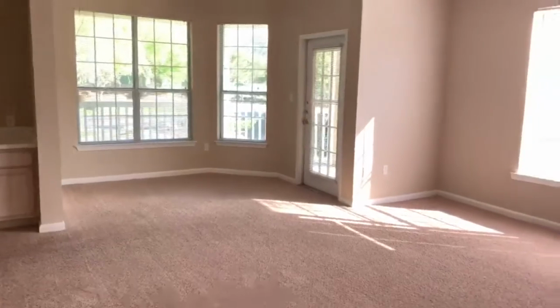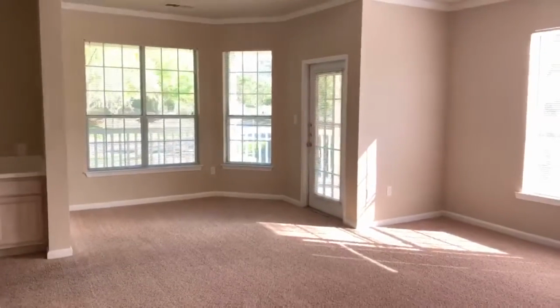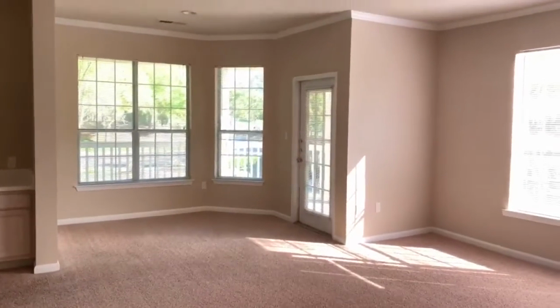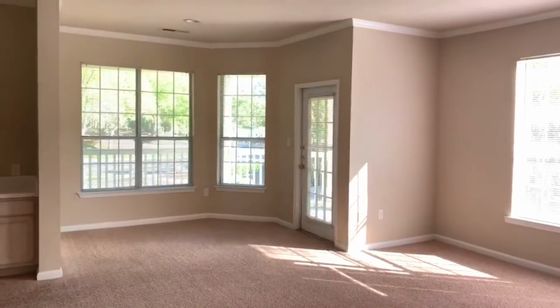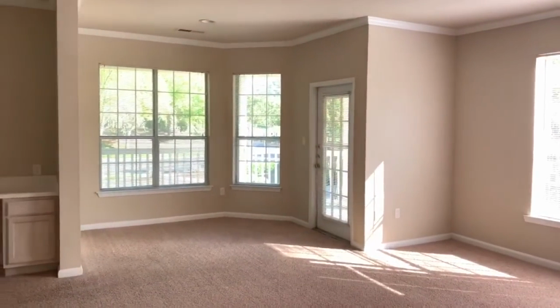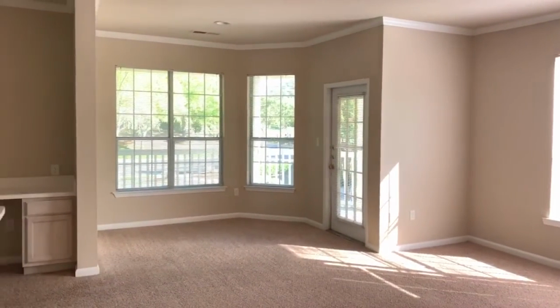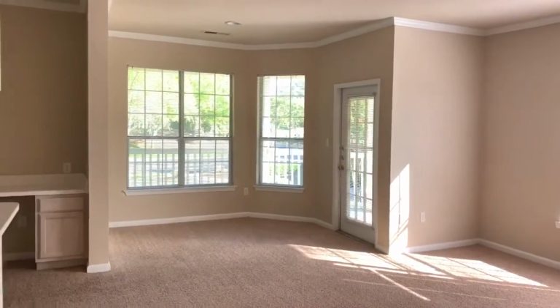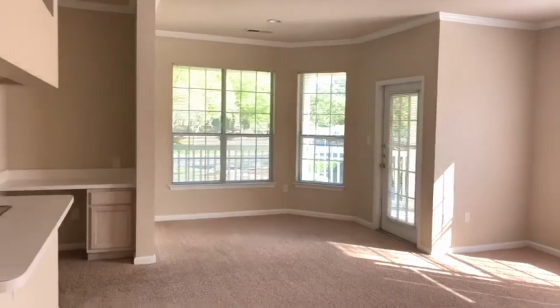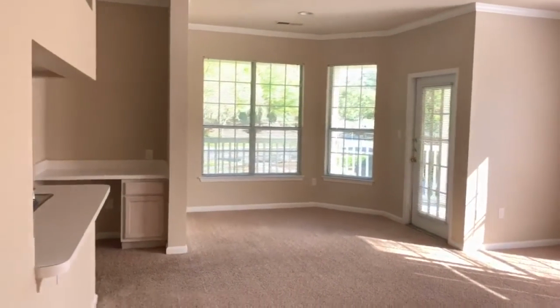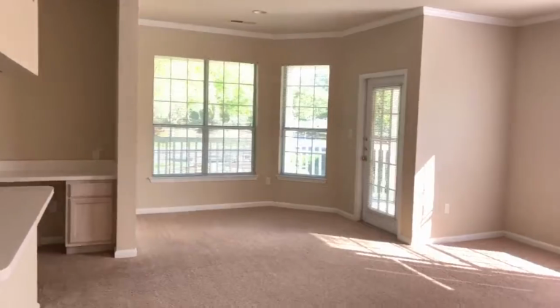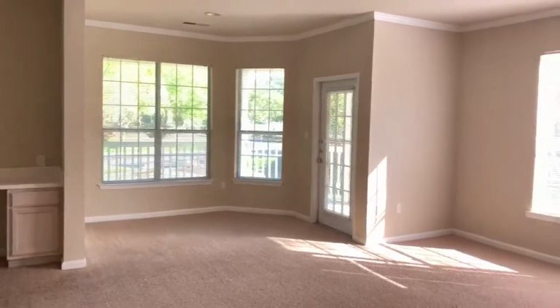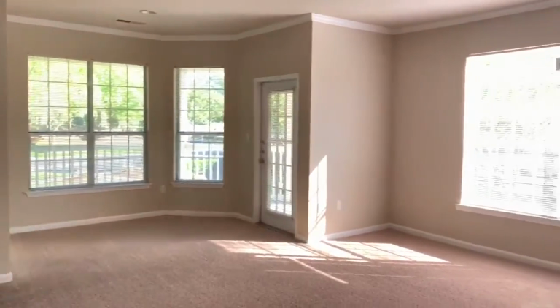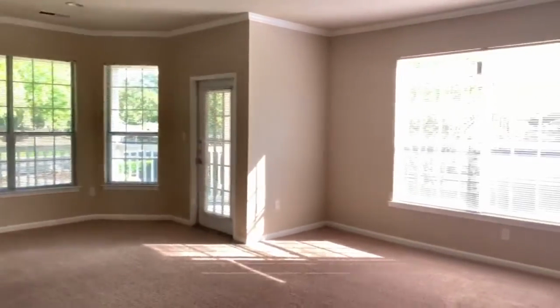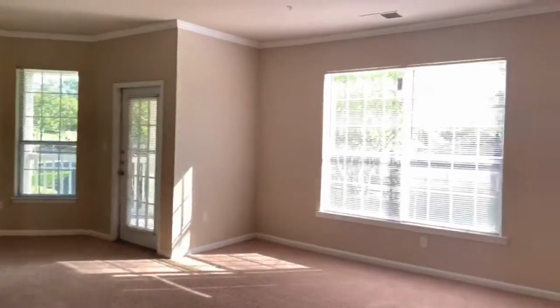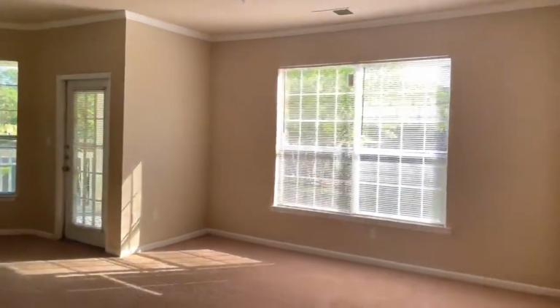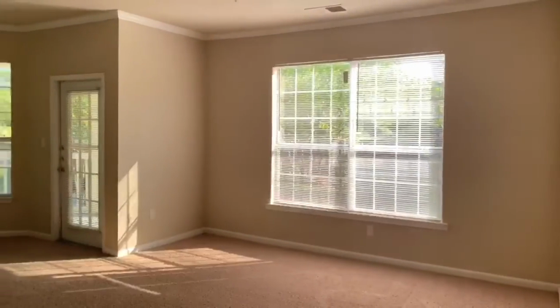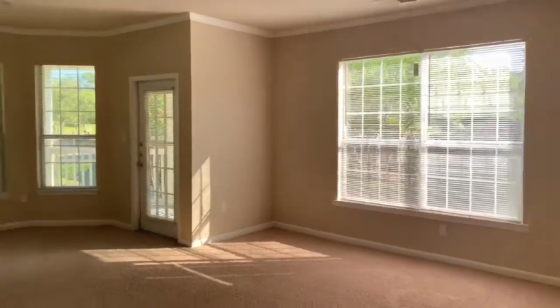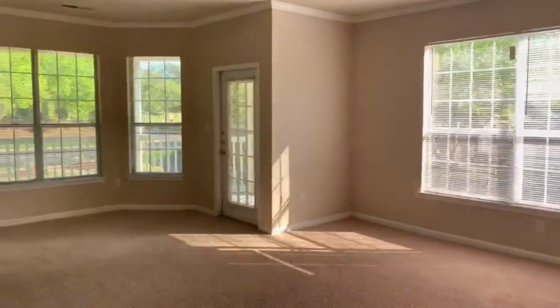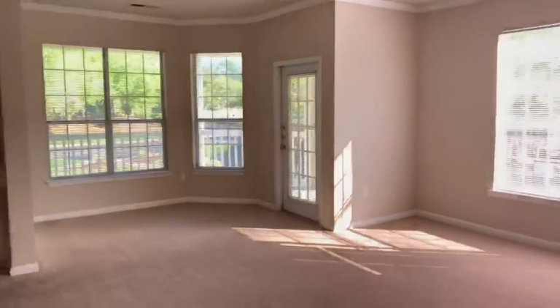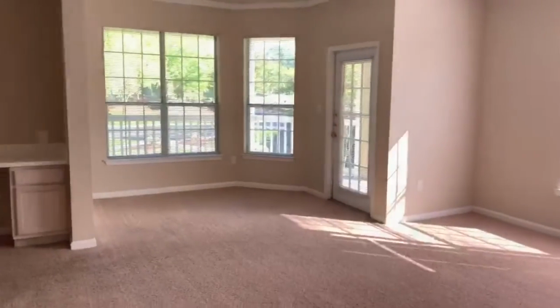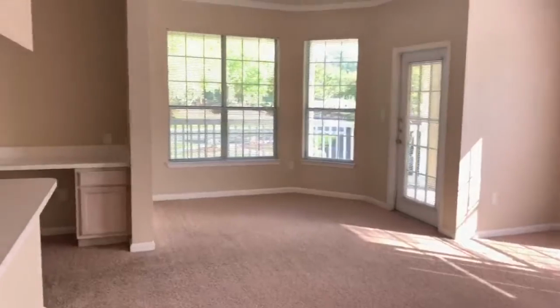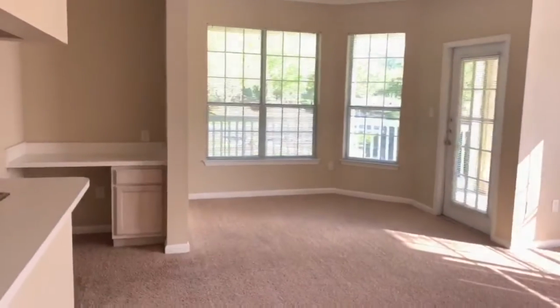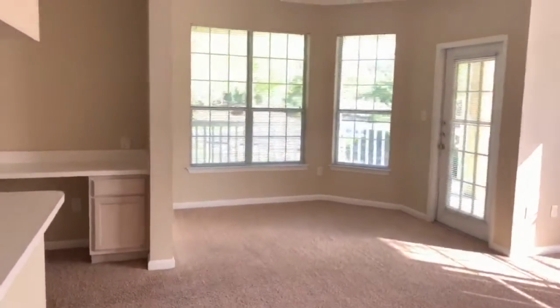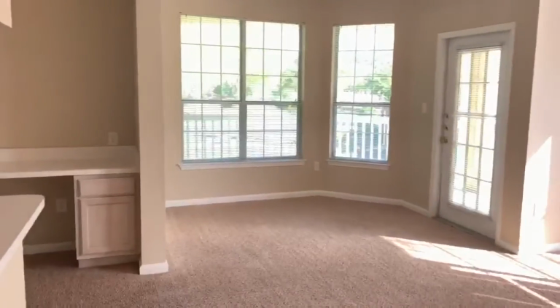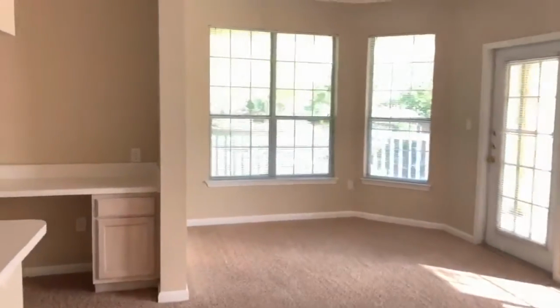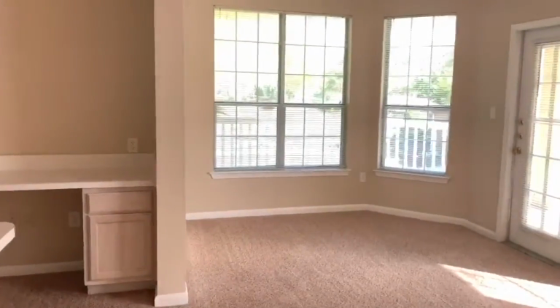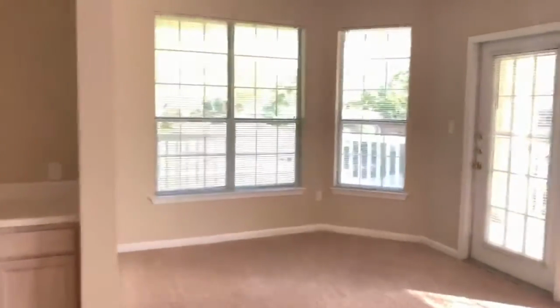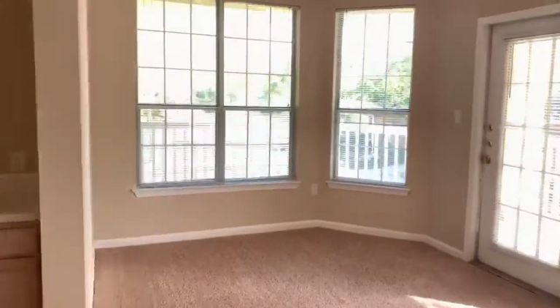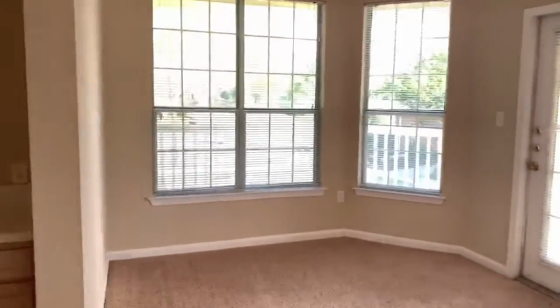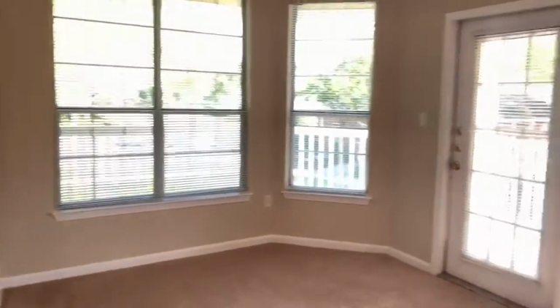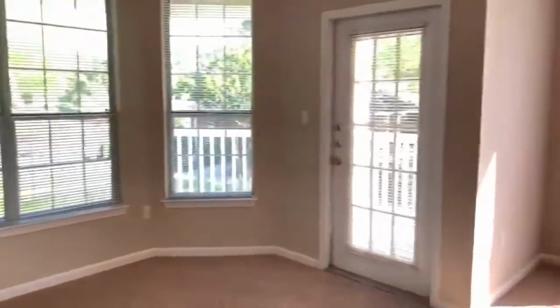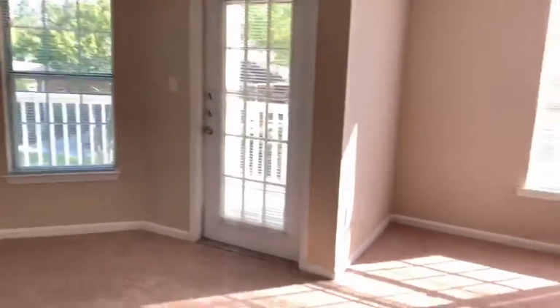Hello and welcome to your virtual tour of Thornhill Apartments one-bedroom, one-bath Kitty Hawk layout. This is a corner-style apartment, so it has lots of windows, light, and a wrap-around patio.